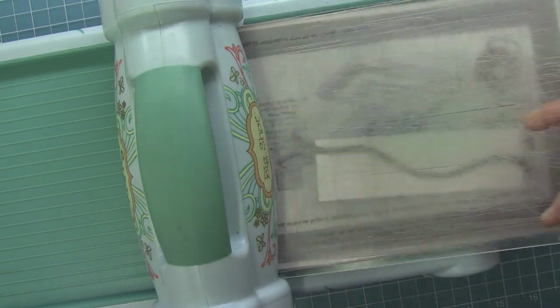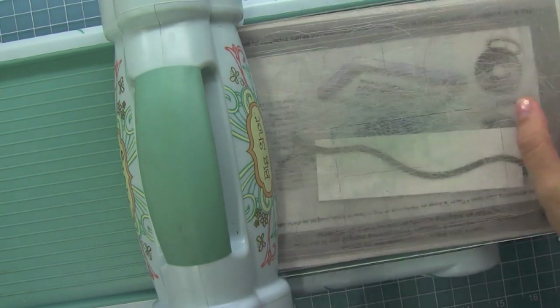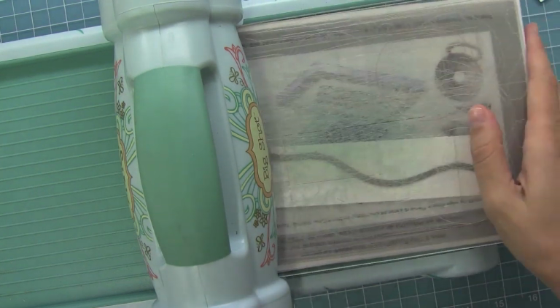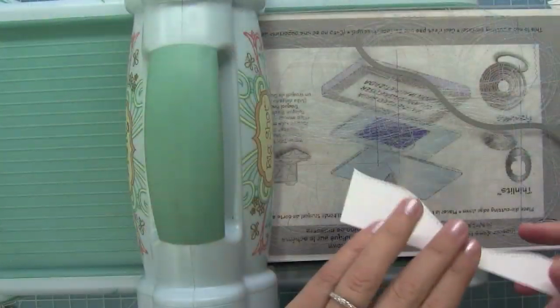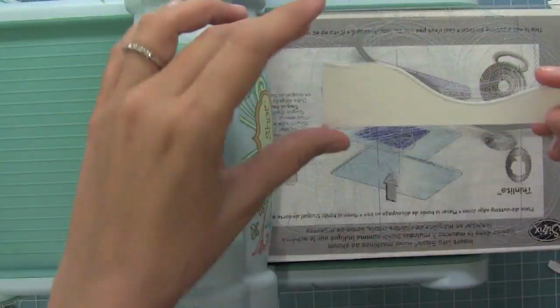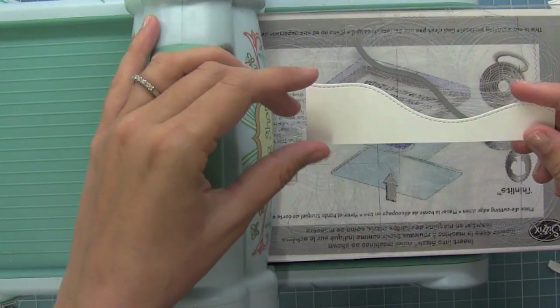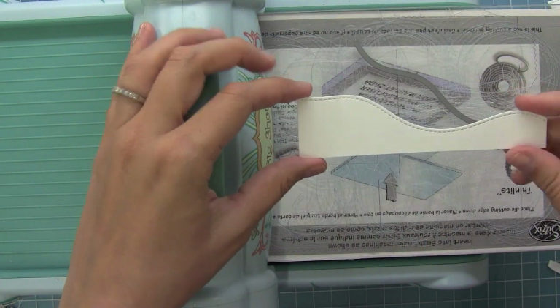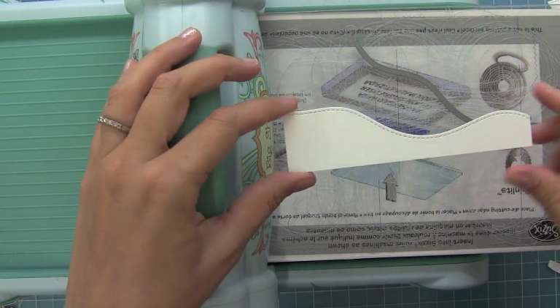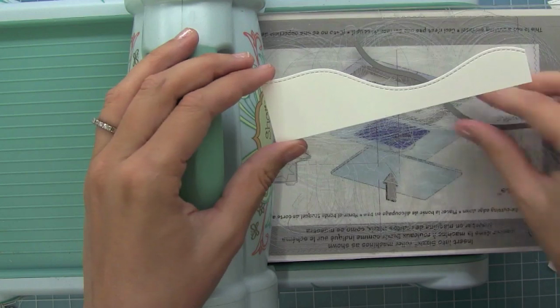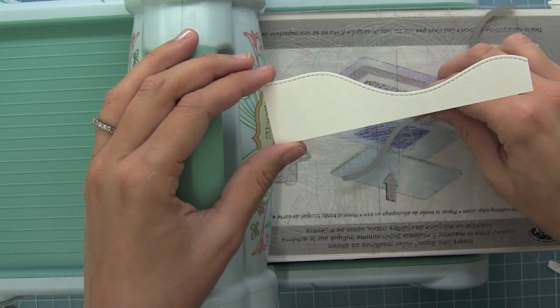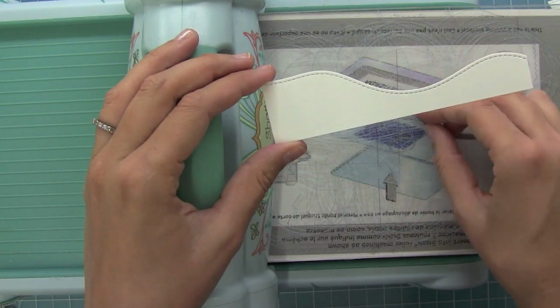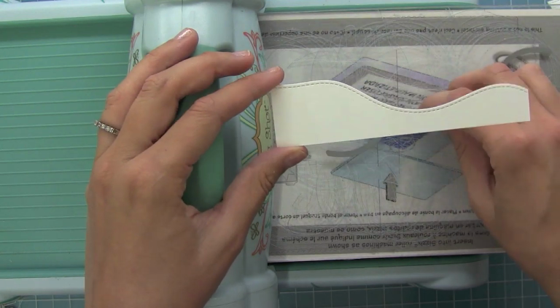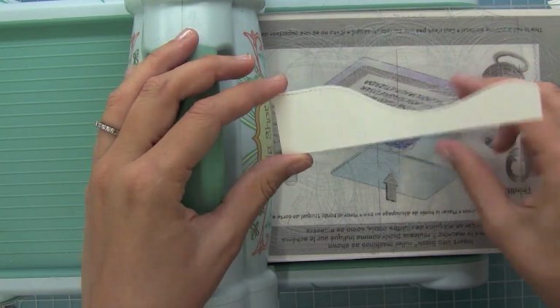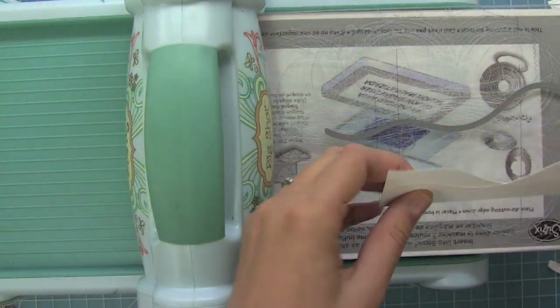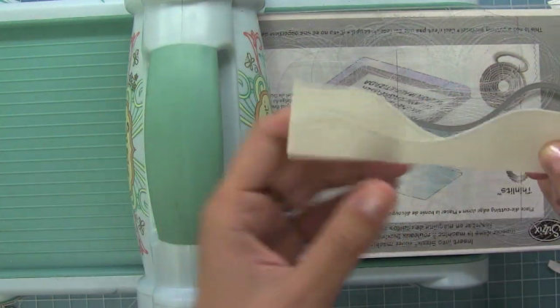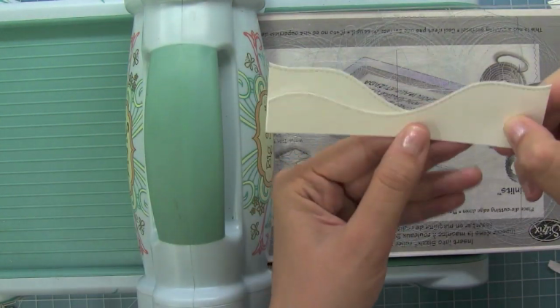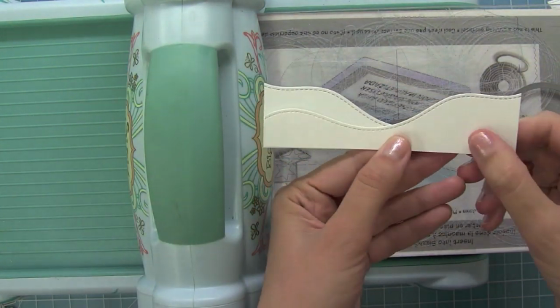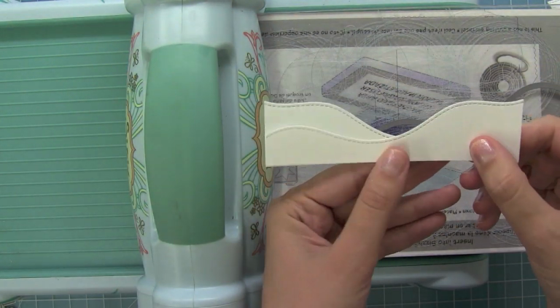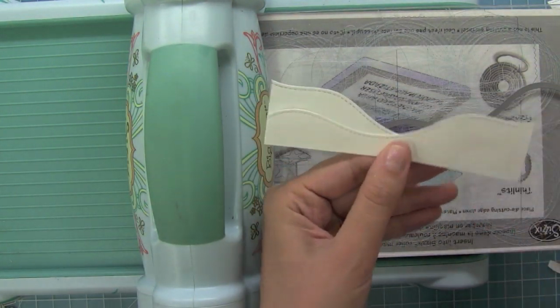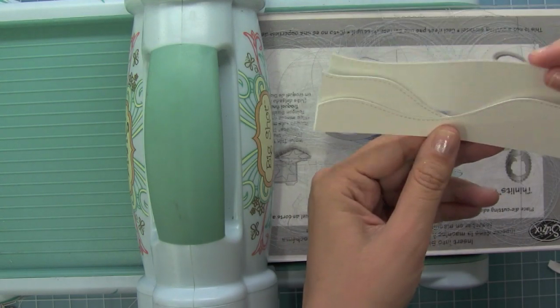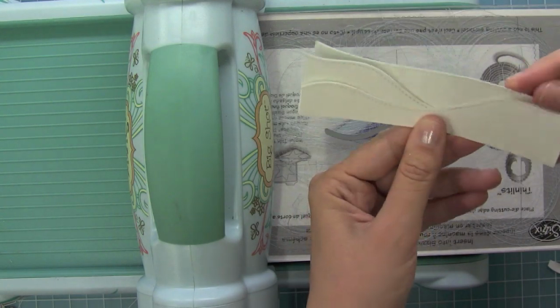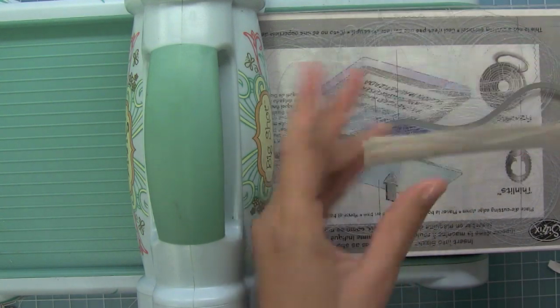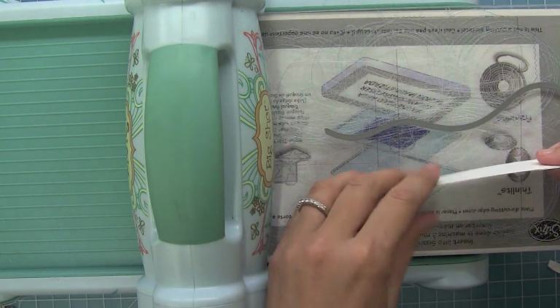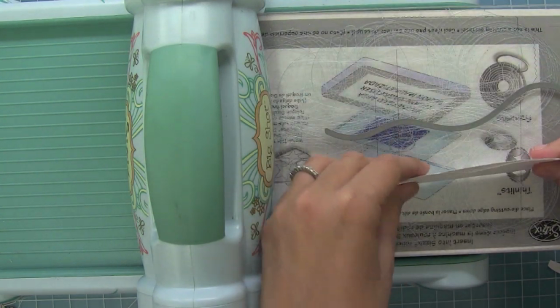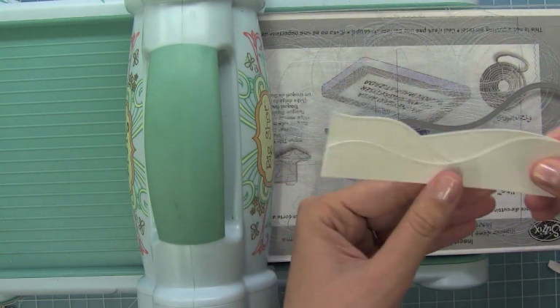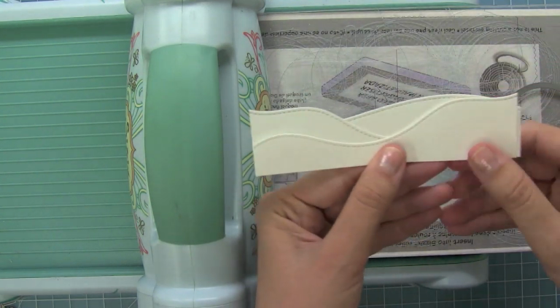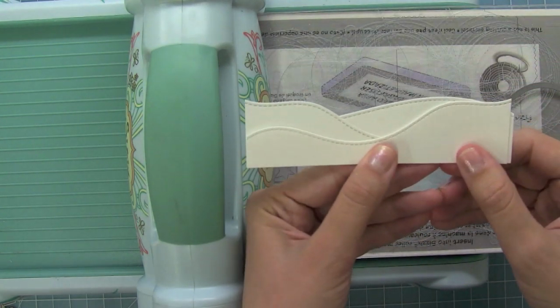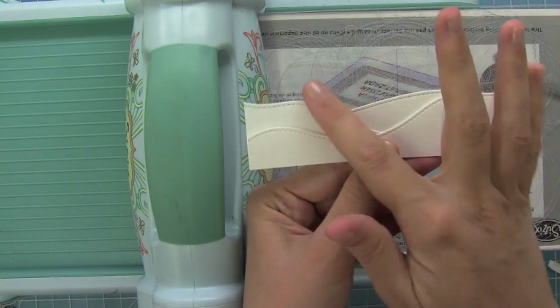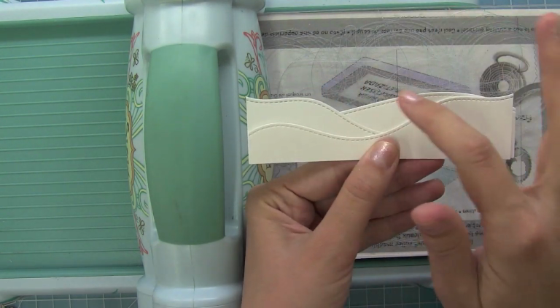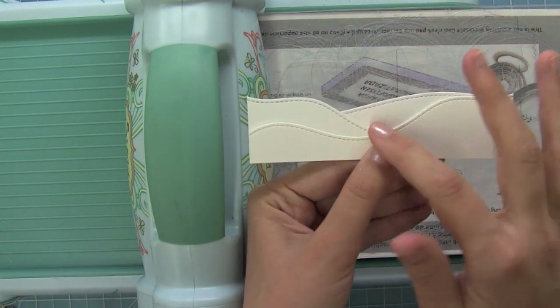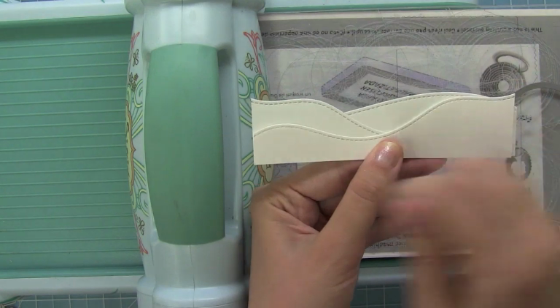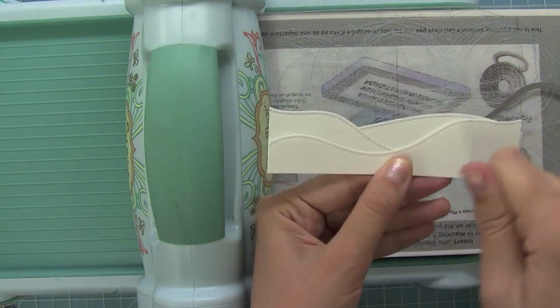Now we'll go ahead and cut the other wavier hillside border — I just love how it looks. And then layering one of the less wavy borders behind it creates a really cool look.